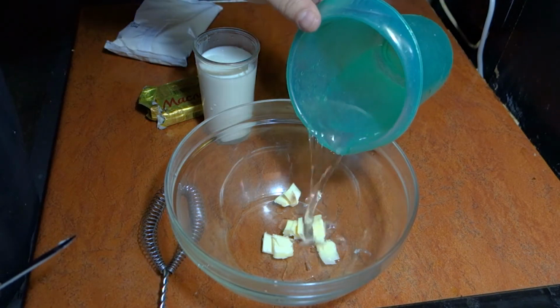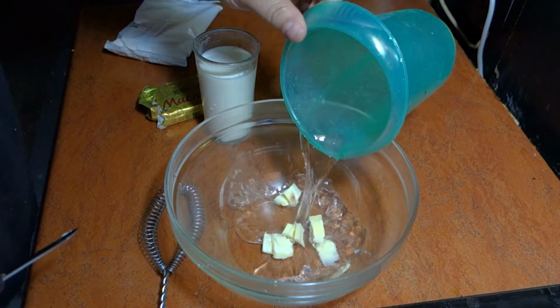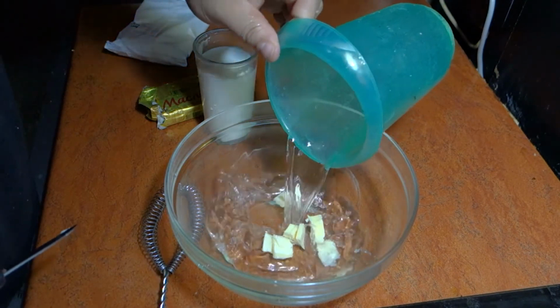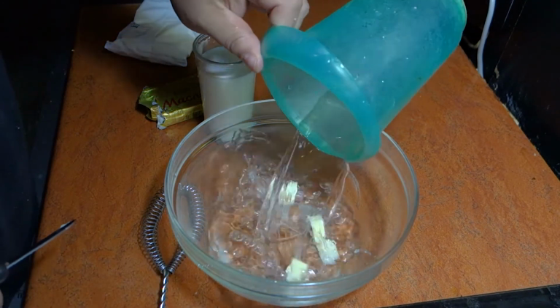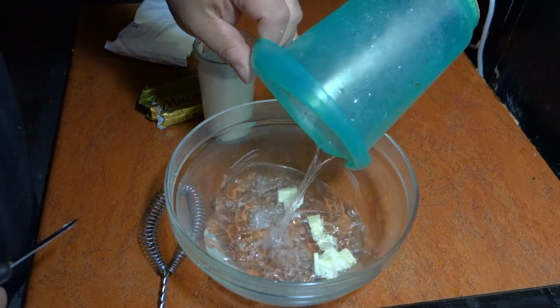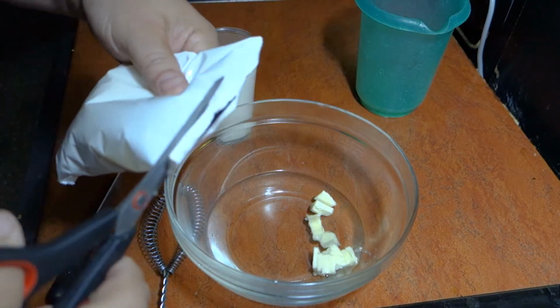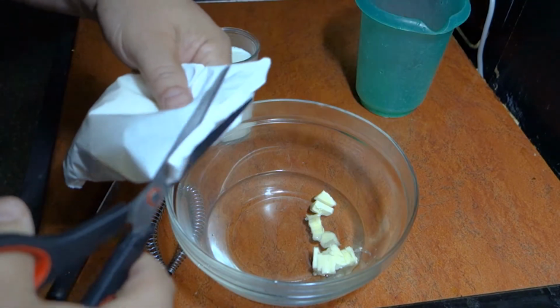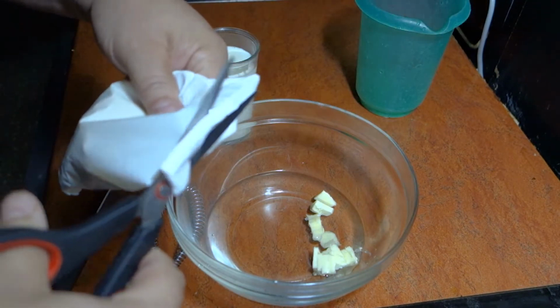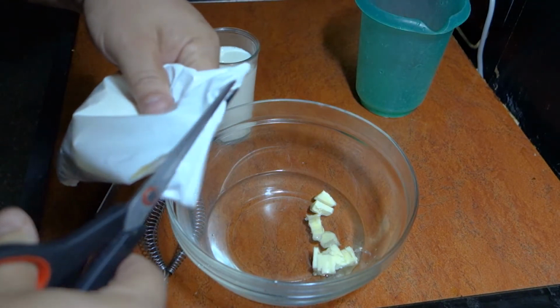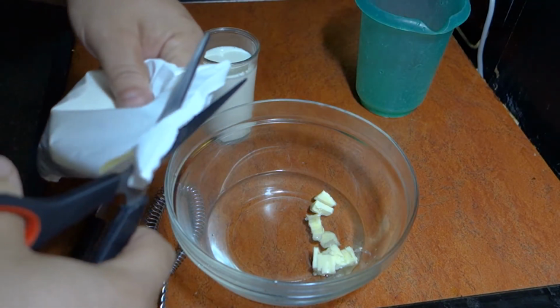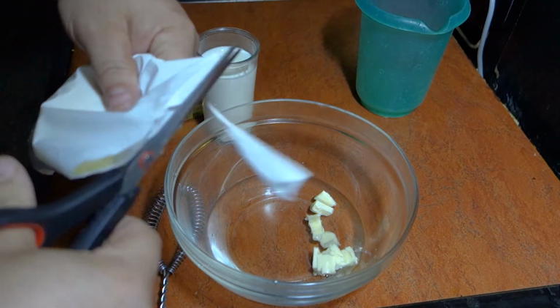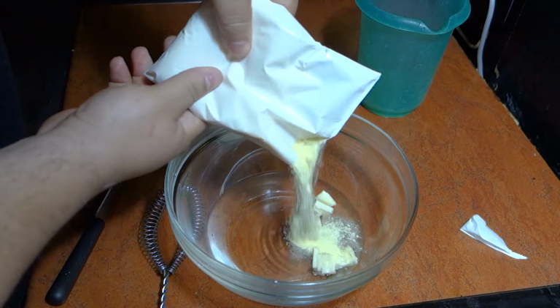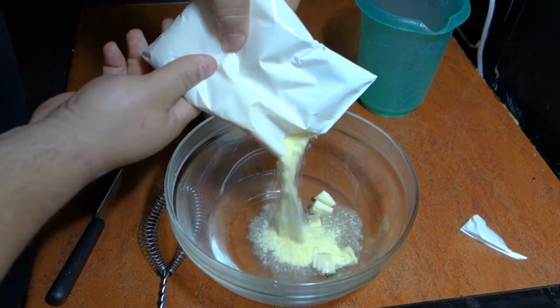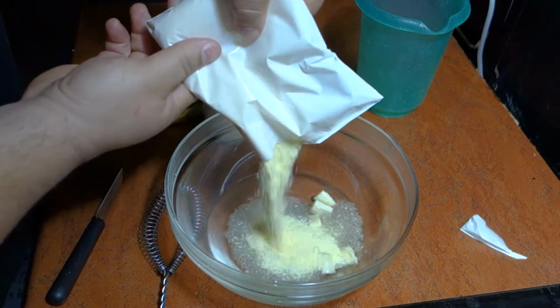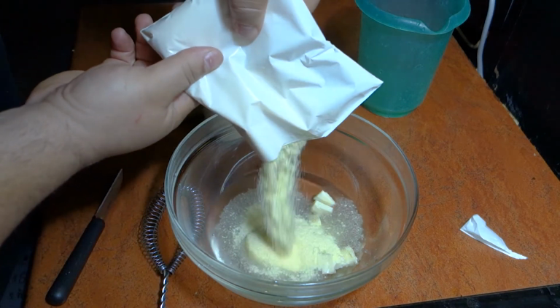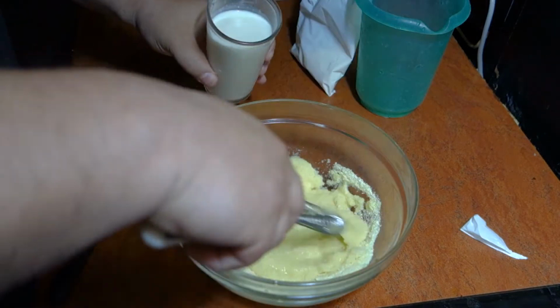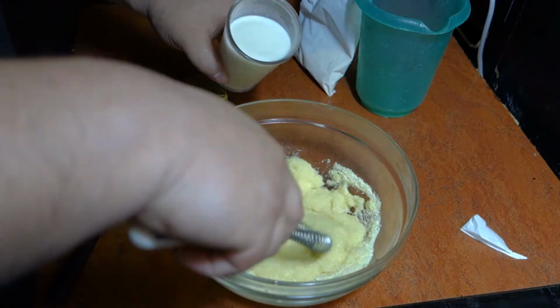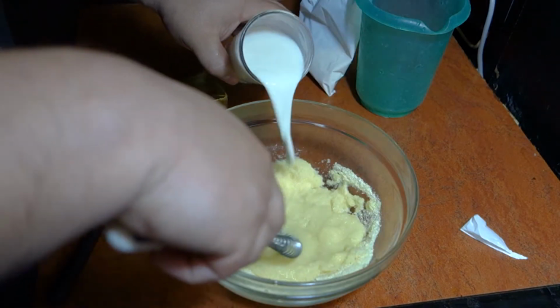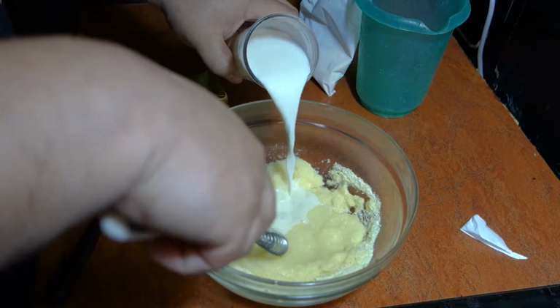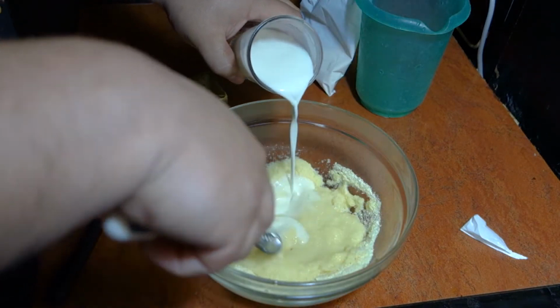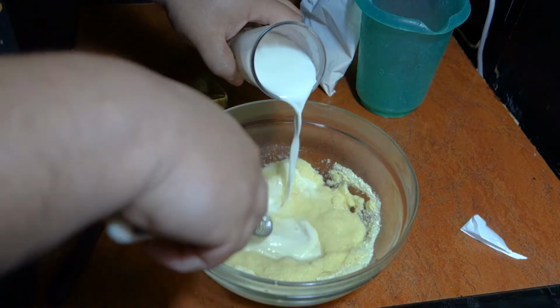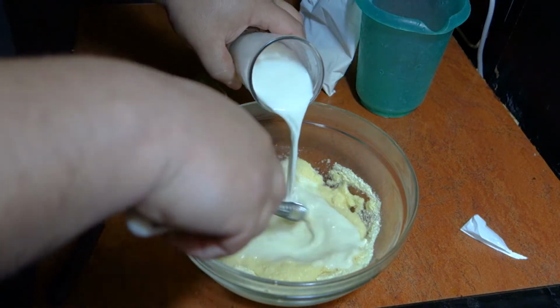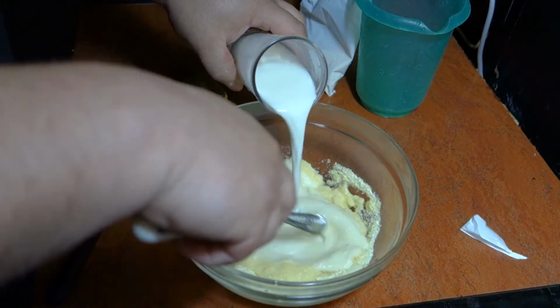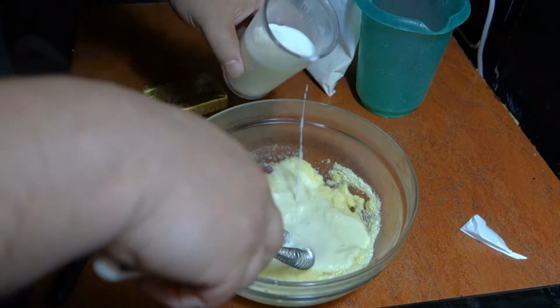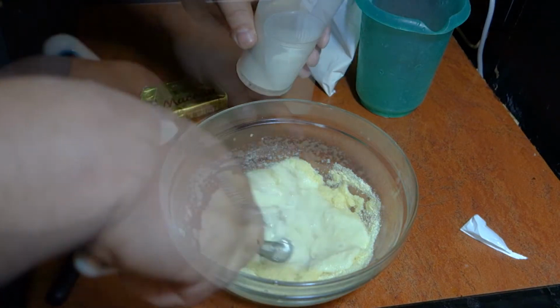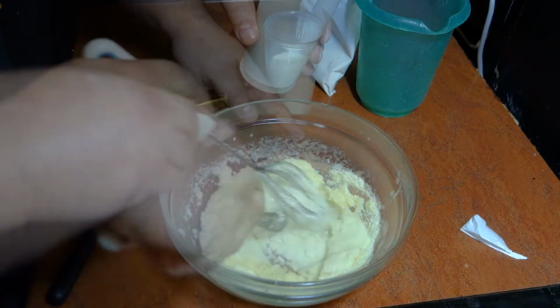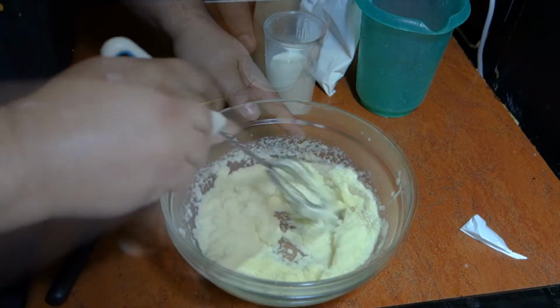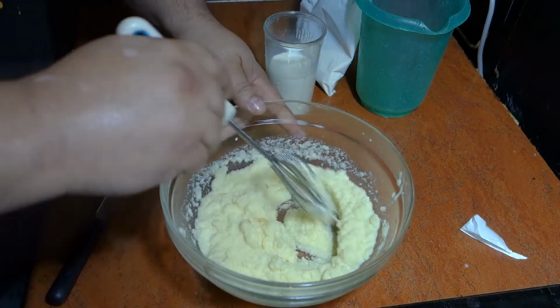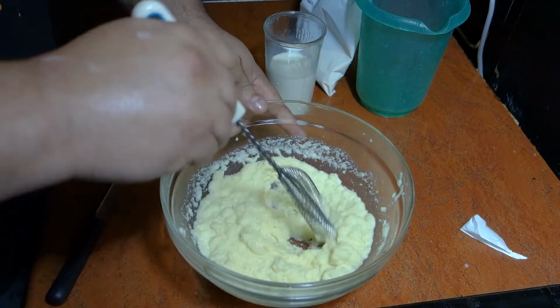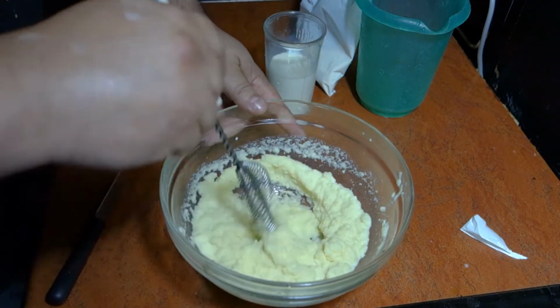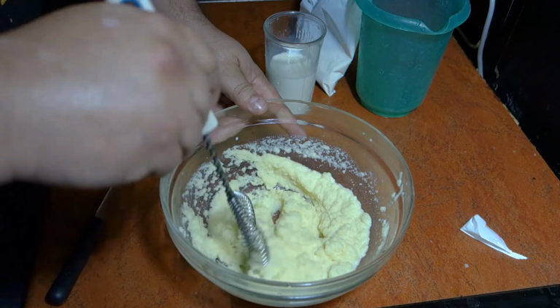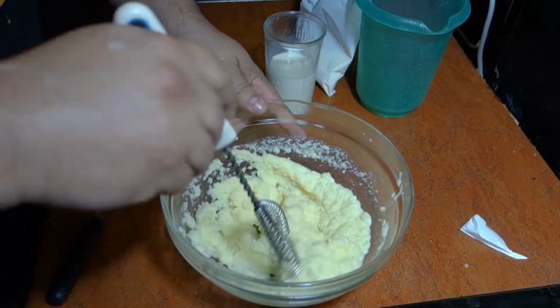Before we put the ingredient at the chopper, we place it, and when we put it on, we mix it with the seasoning.